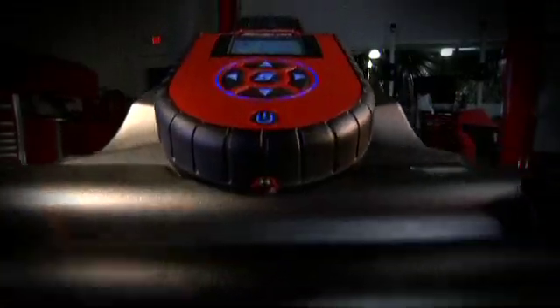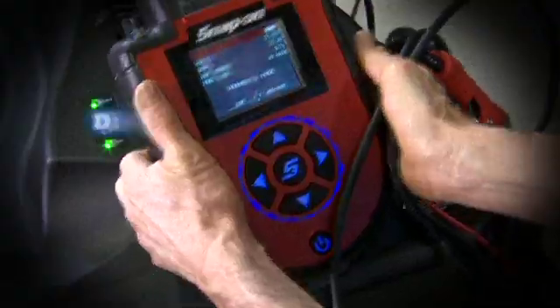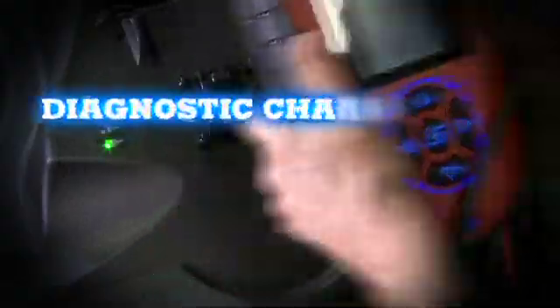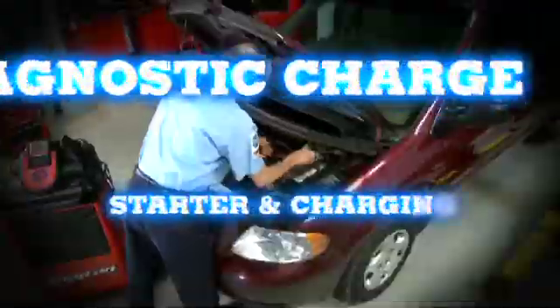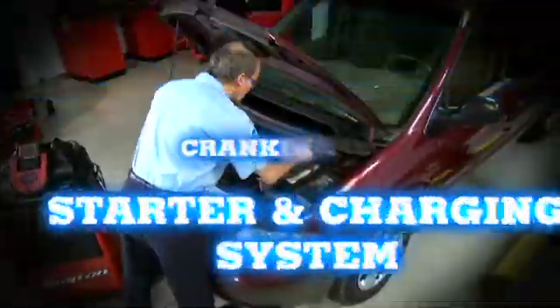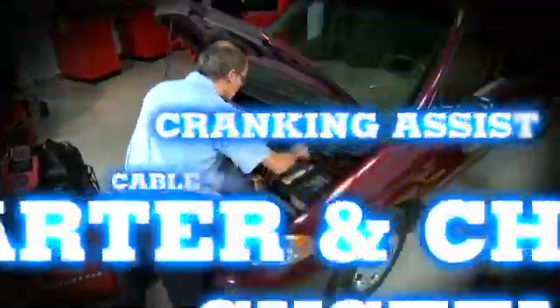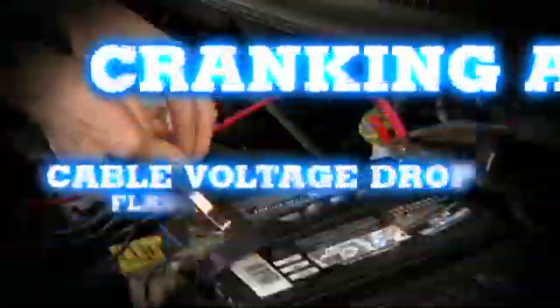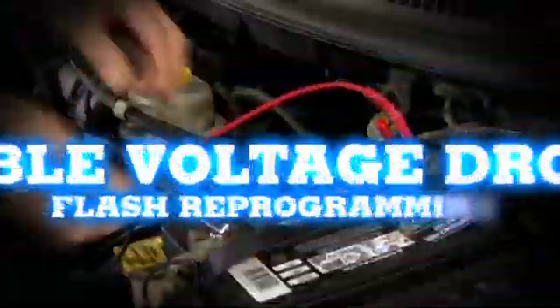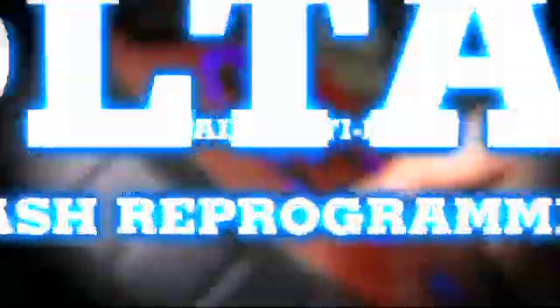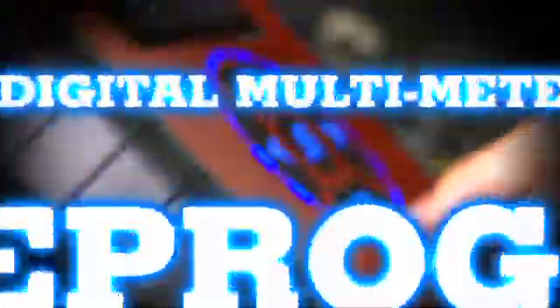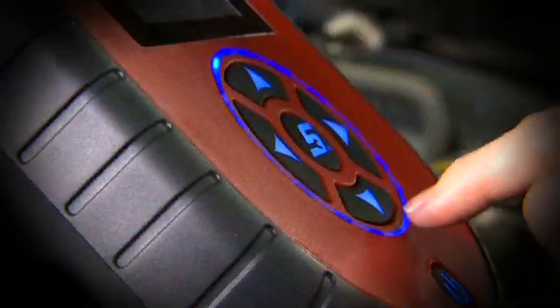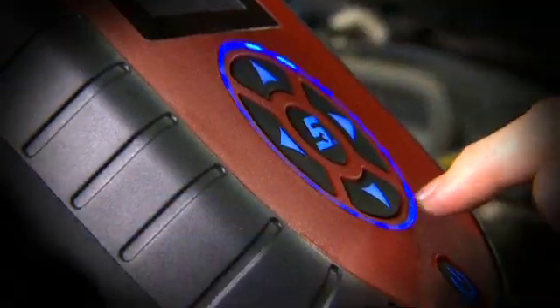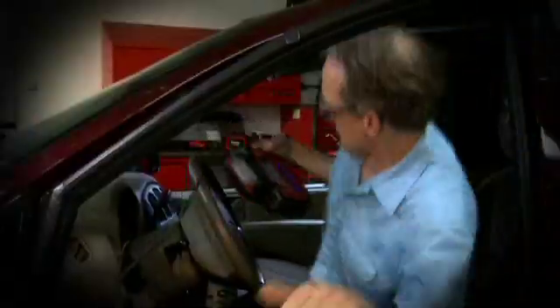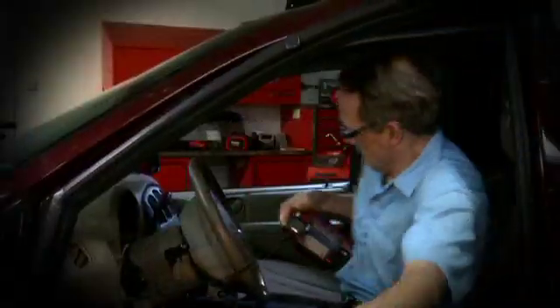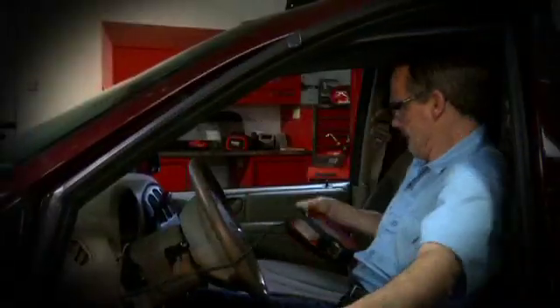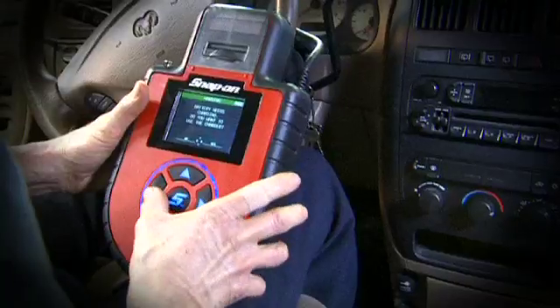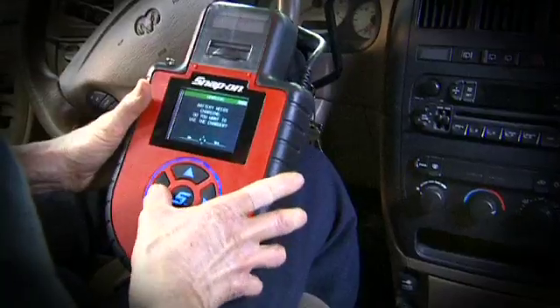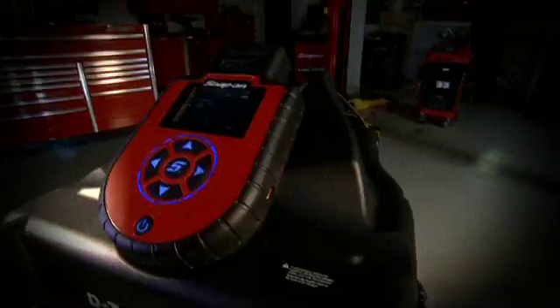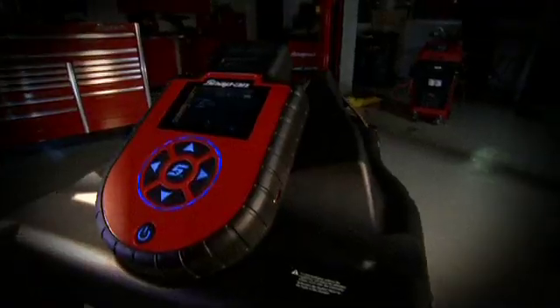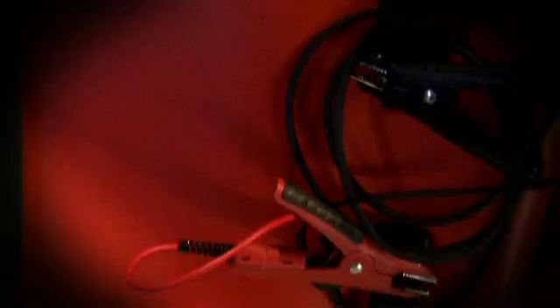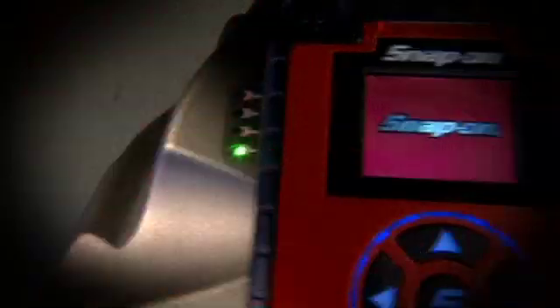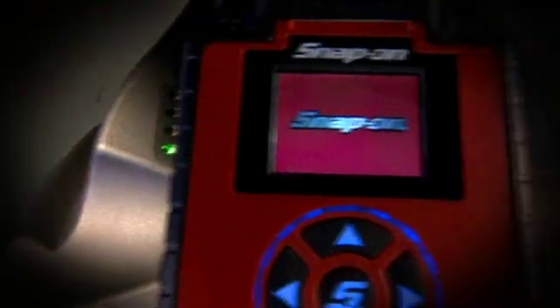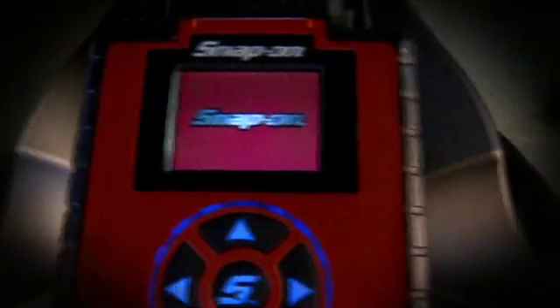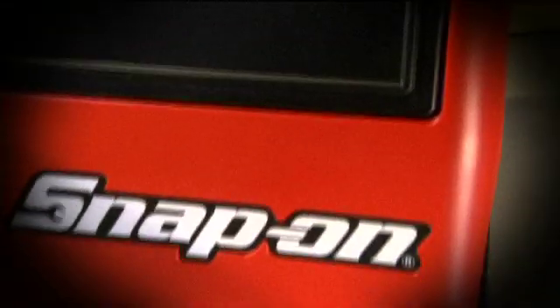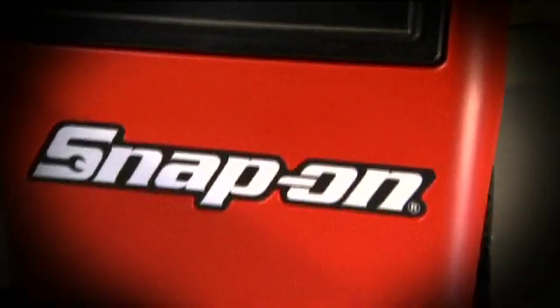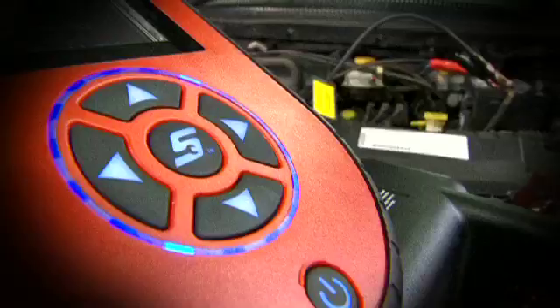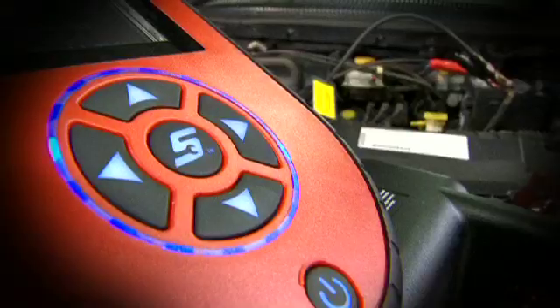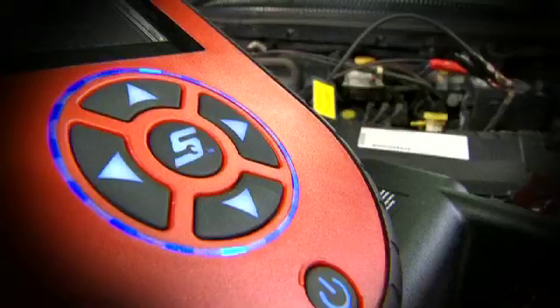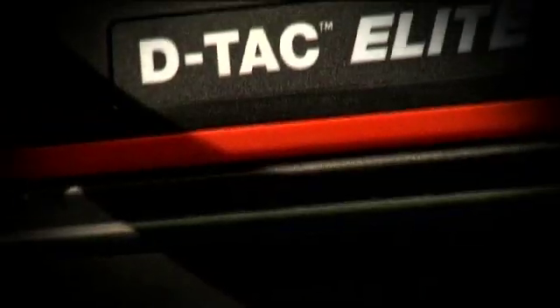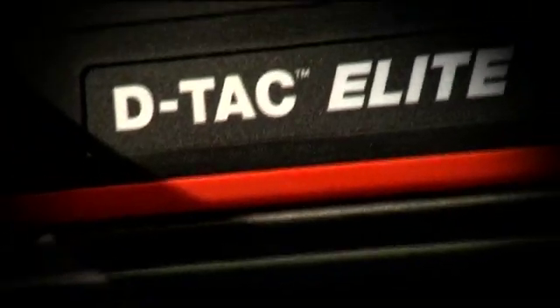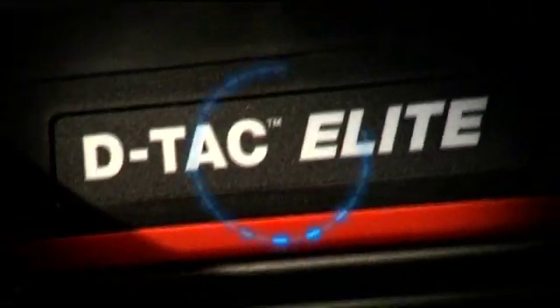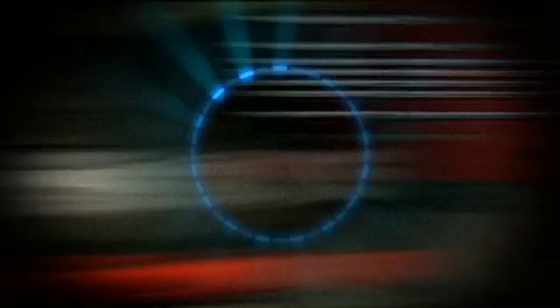Take multitasking to the next level with the Next Generation Electrical System Diagnostic Station from Snap-On, the DTAC Elite.